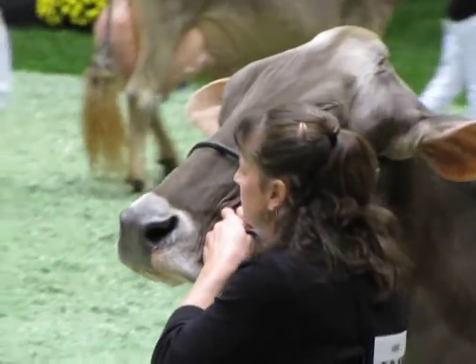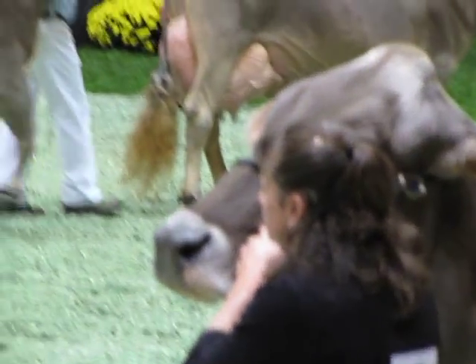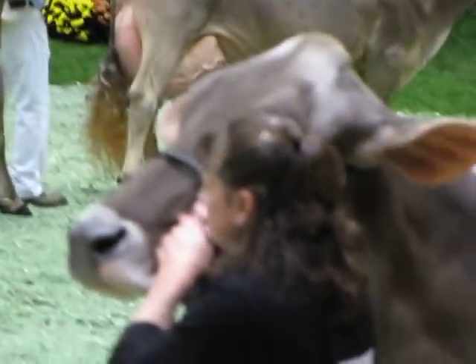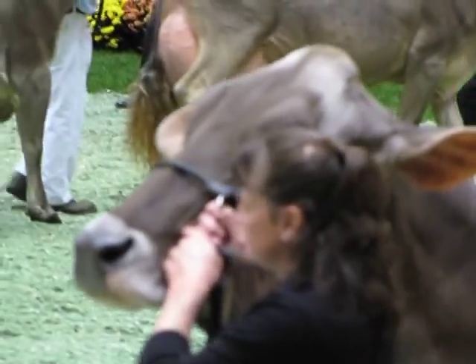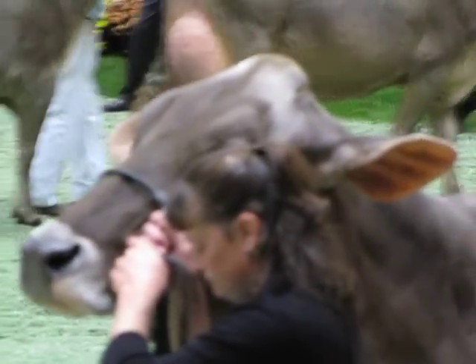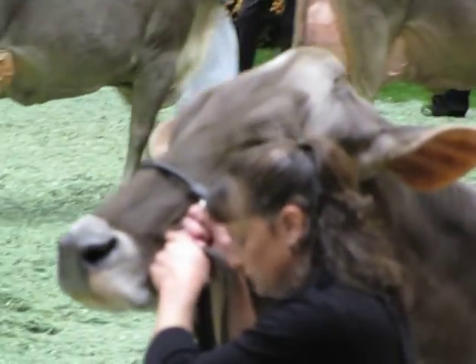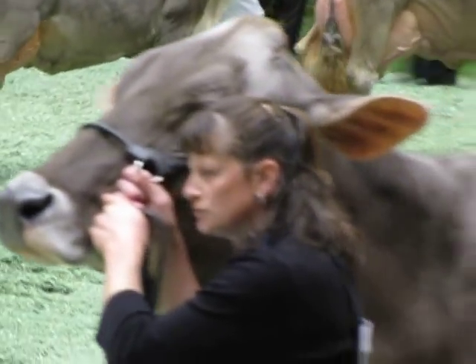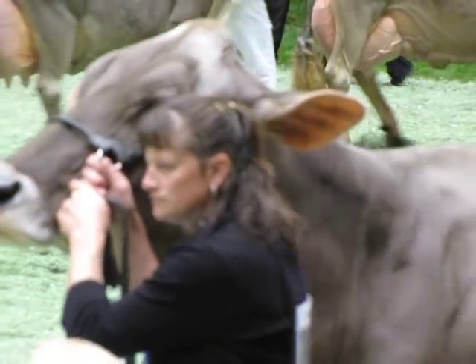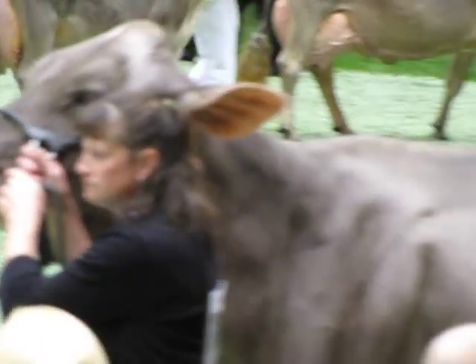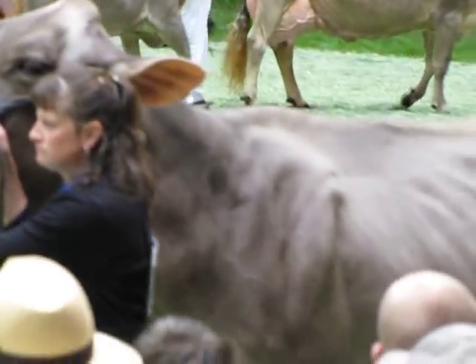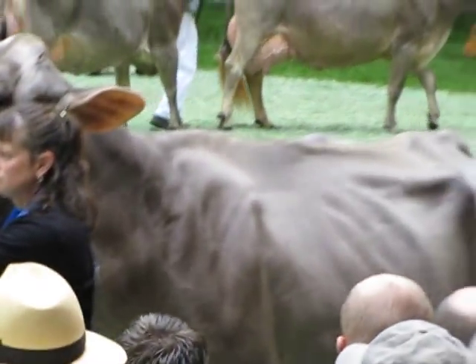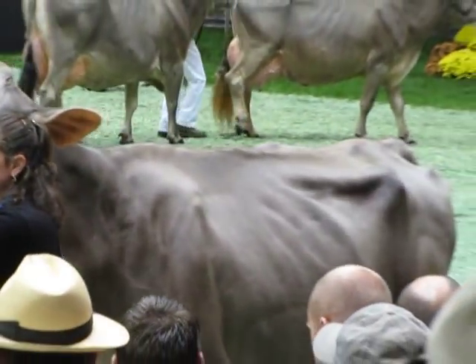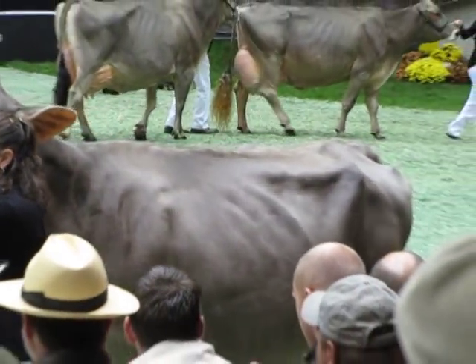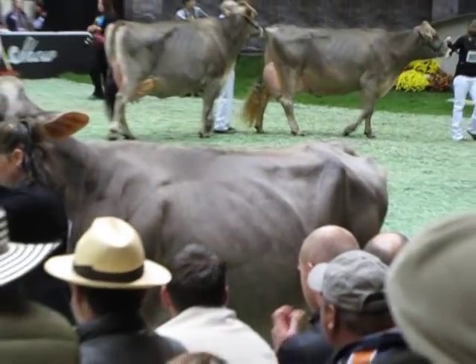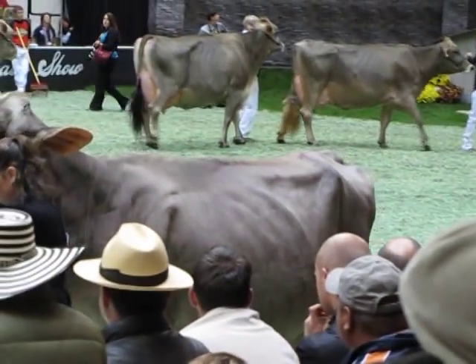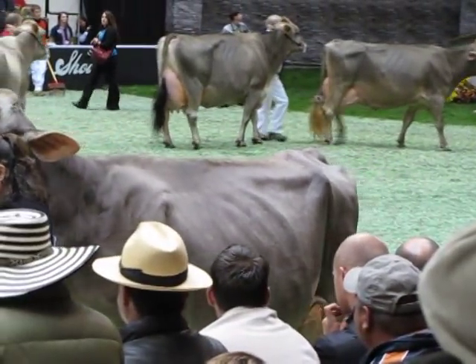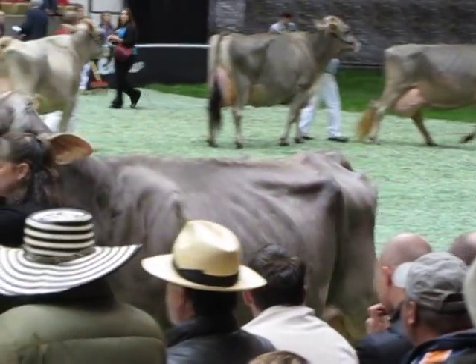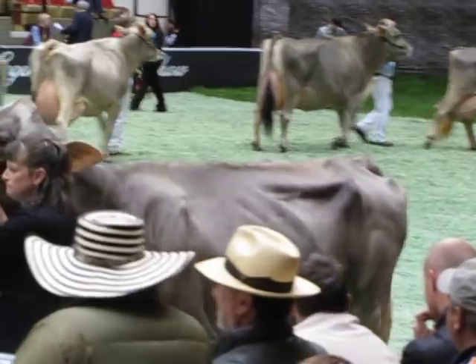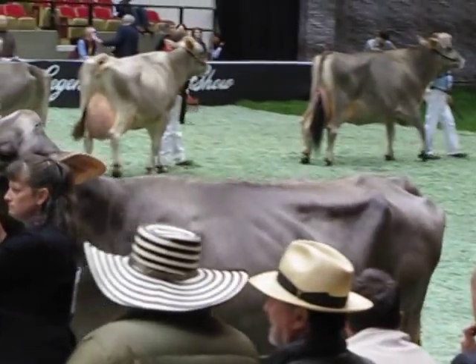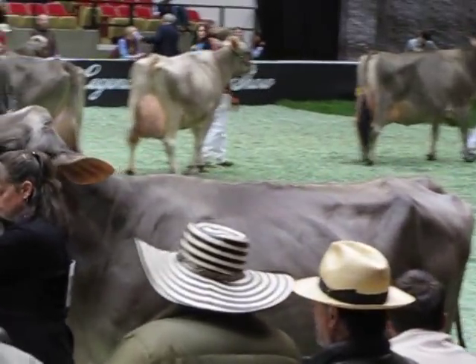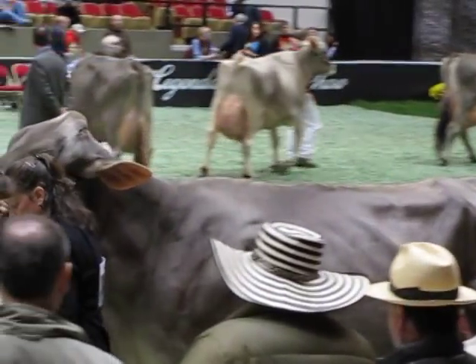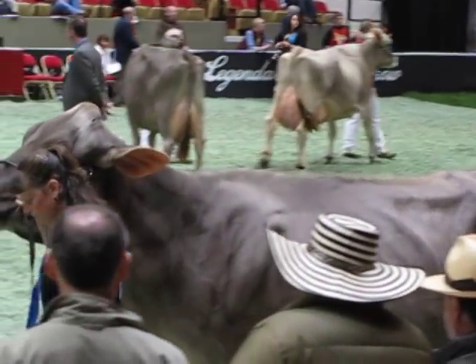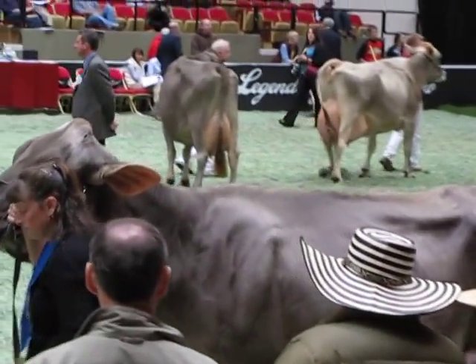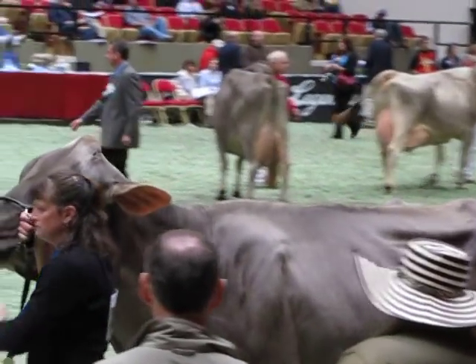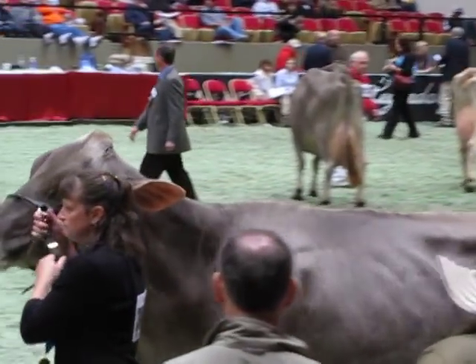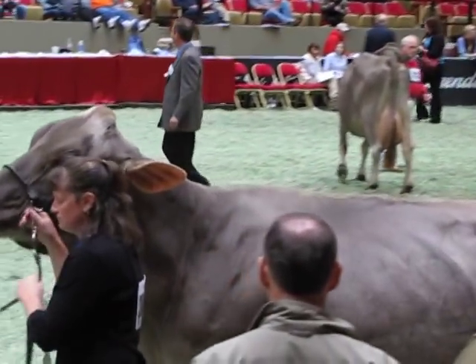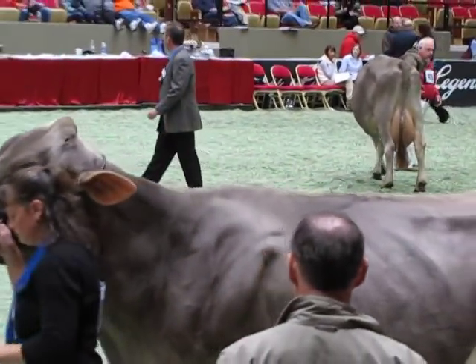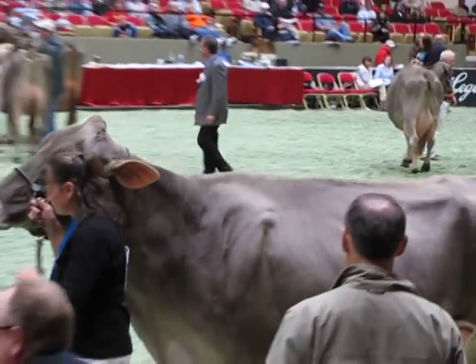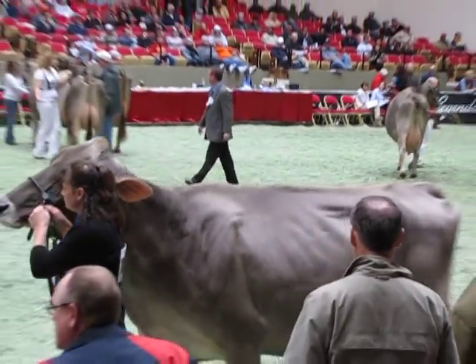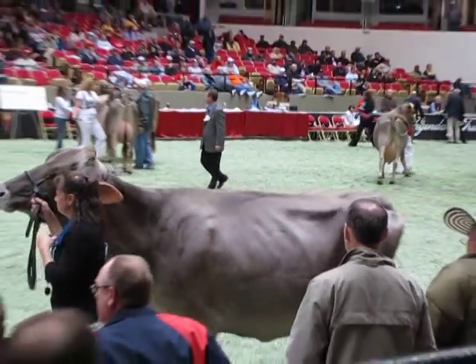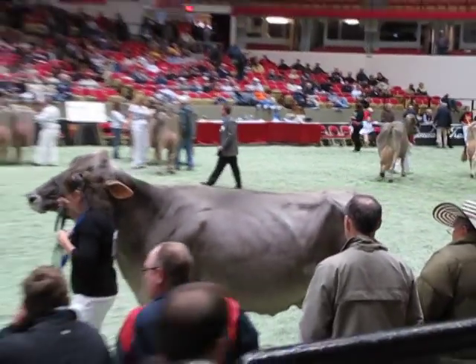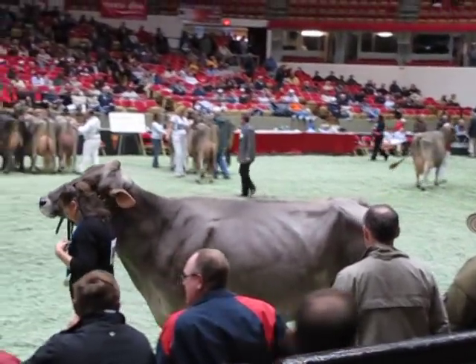Fifth over sixth — that beautiful rear udder when you see her from behind, and the mass of this cow, the nice fore rib, the depth through that body. Another just outstanding class. Congratulations.